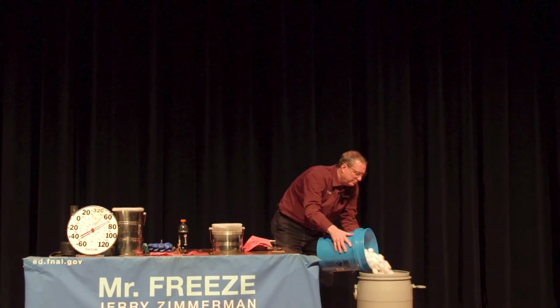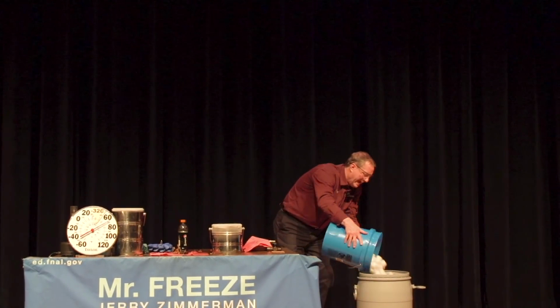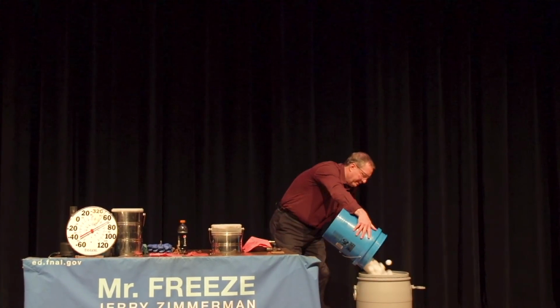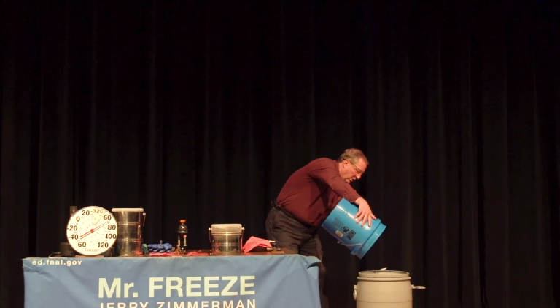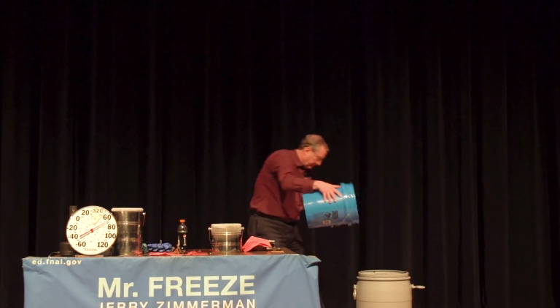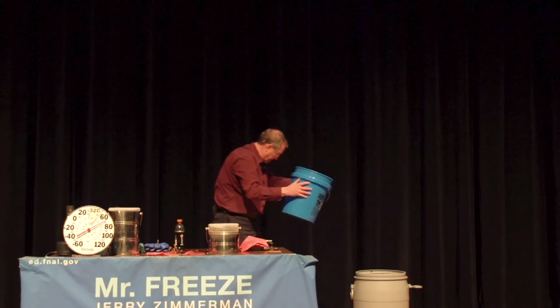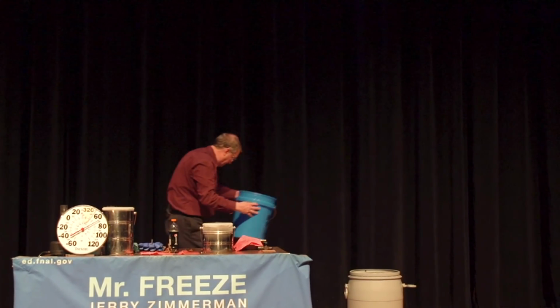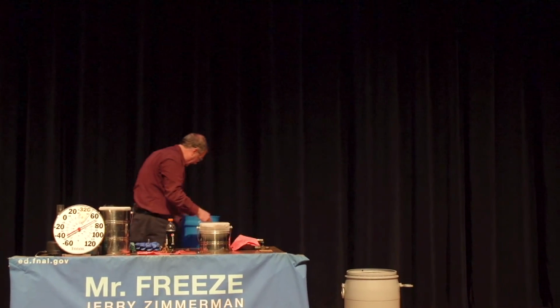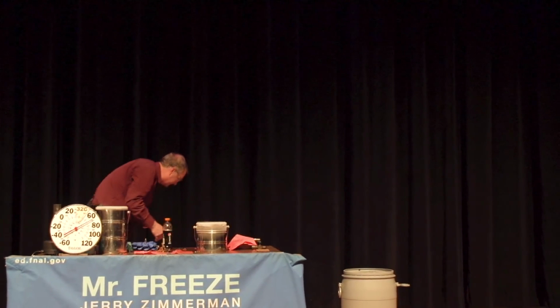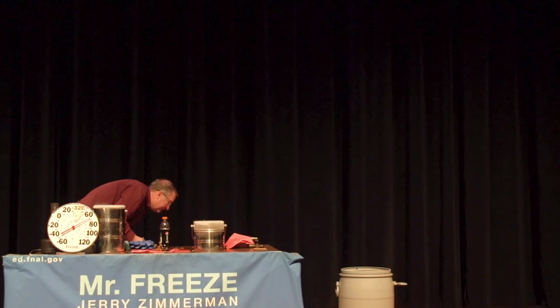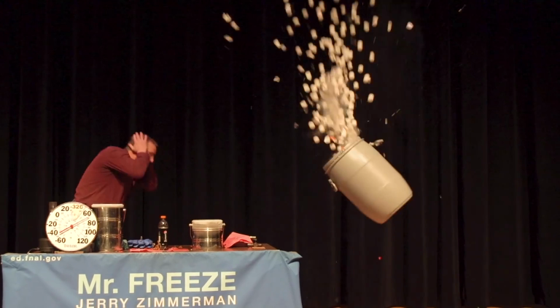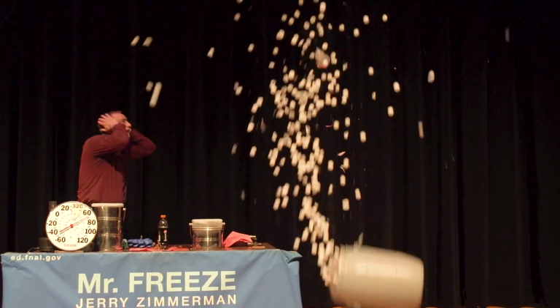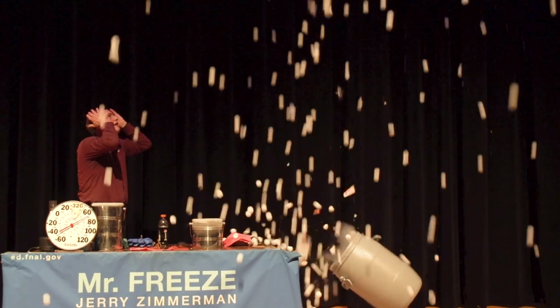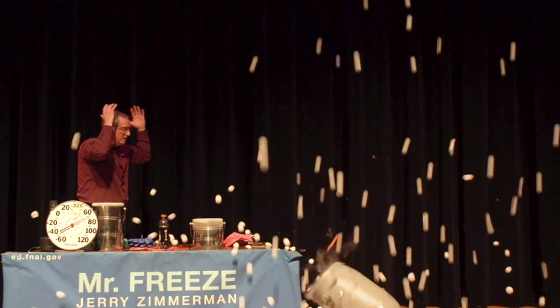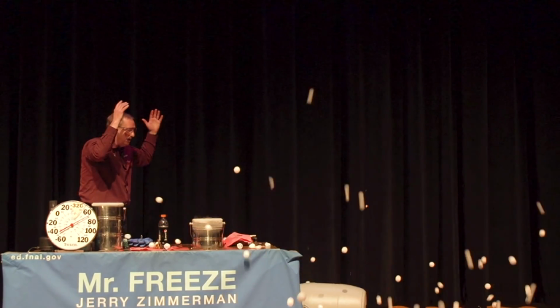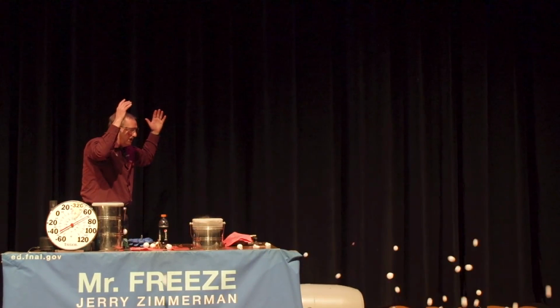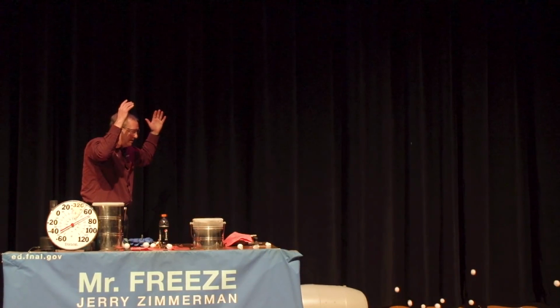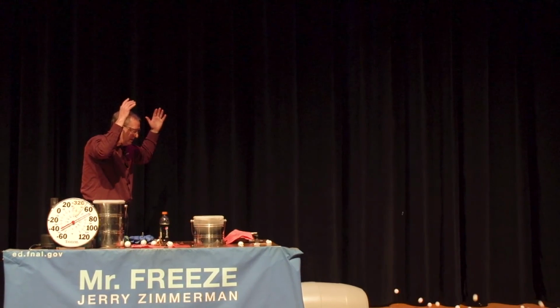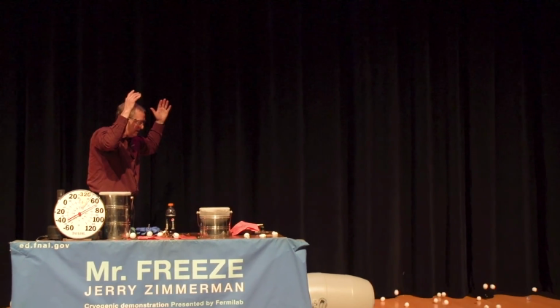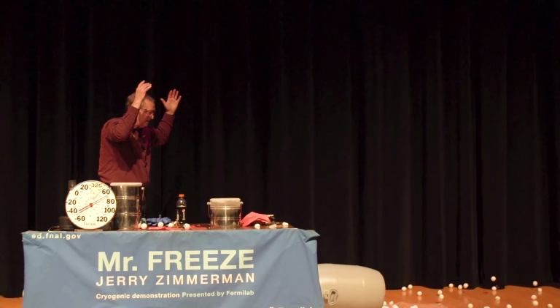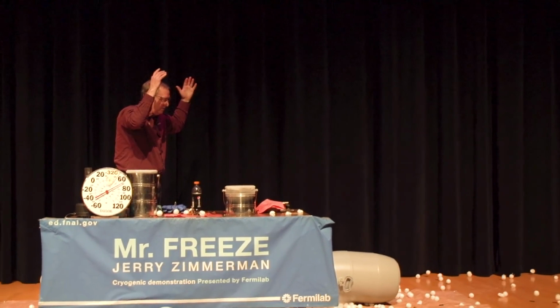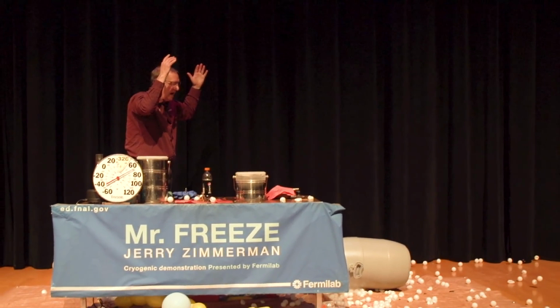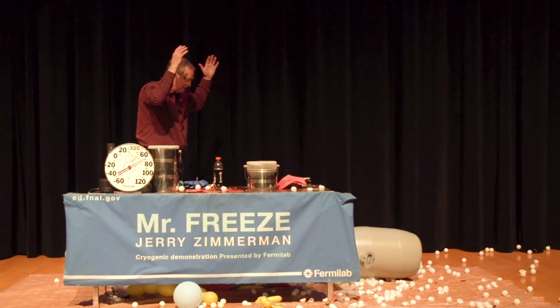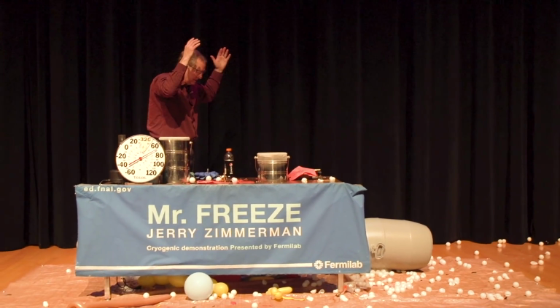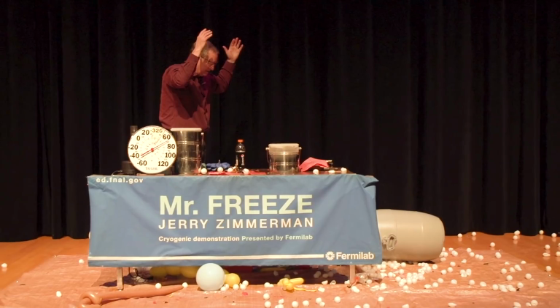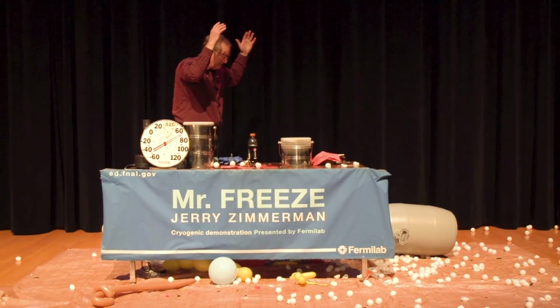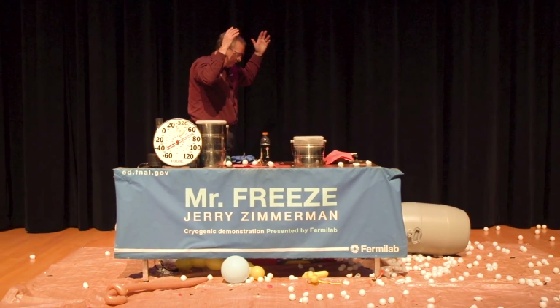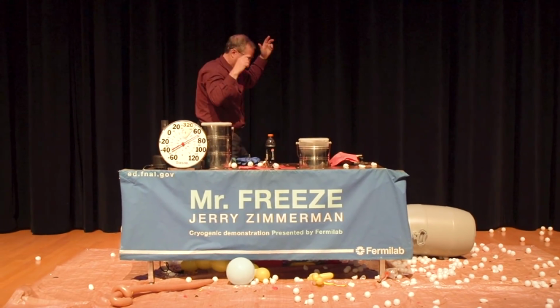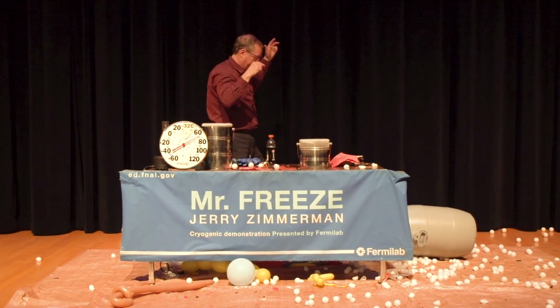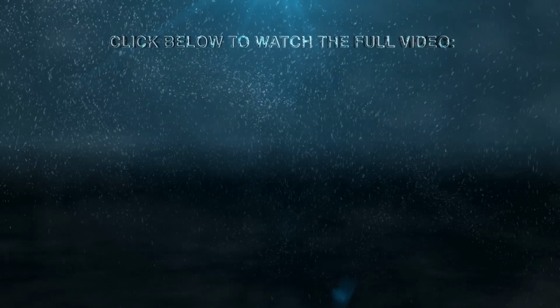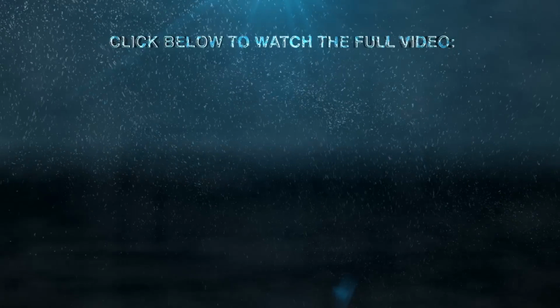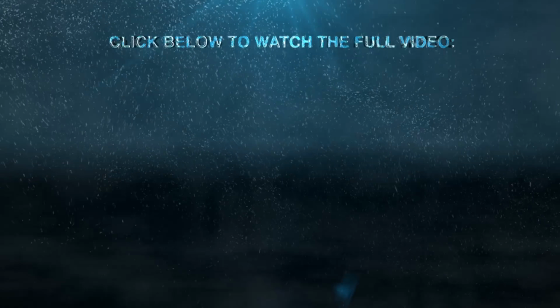And my ping pong balls. Step back. Wow. That was impressive.